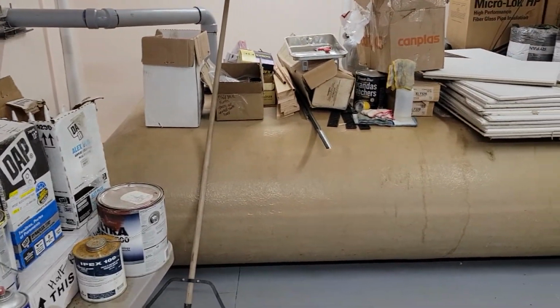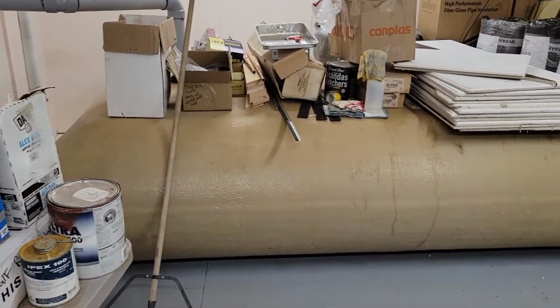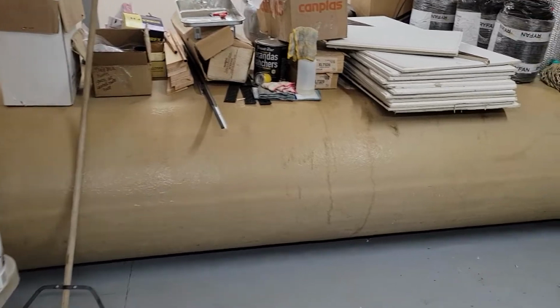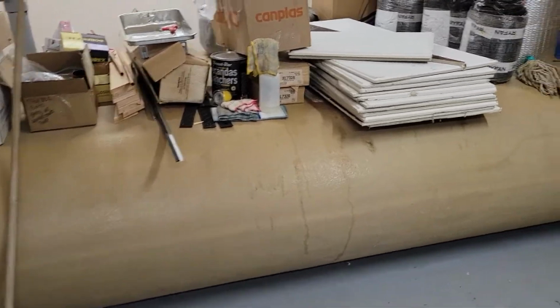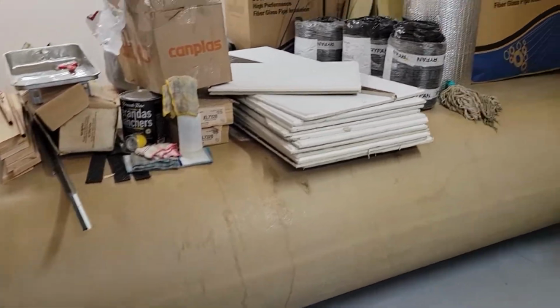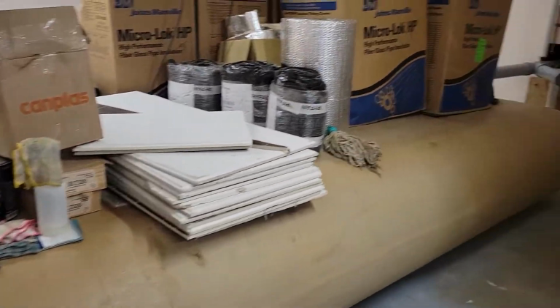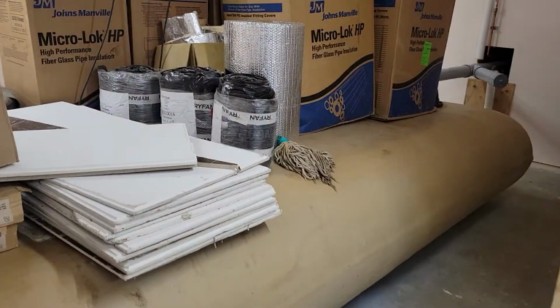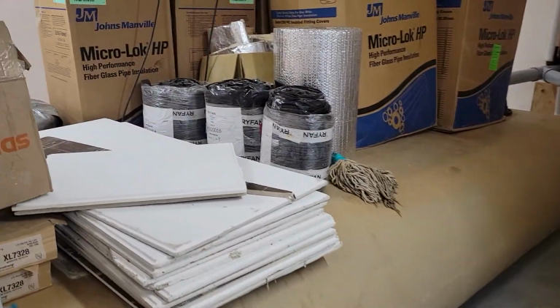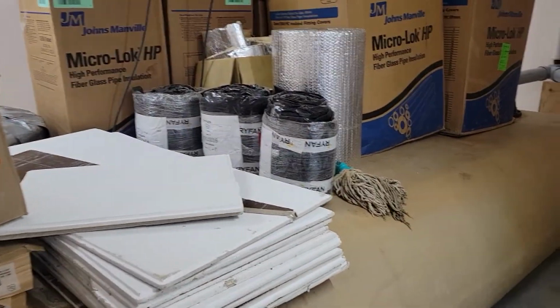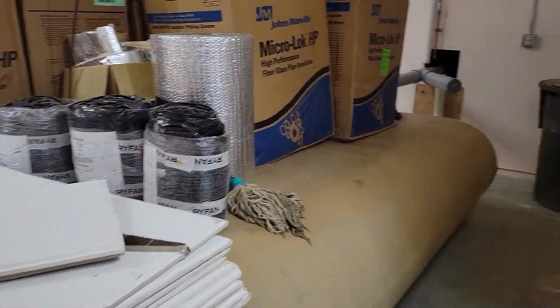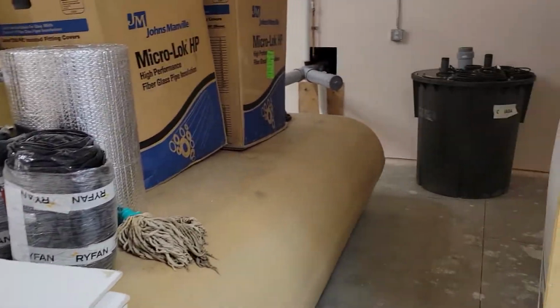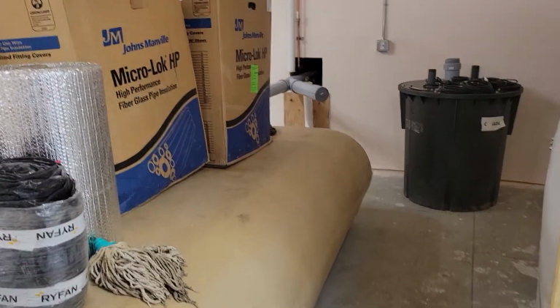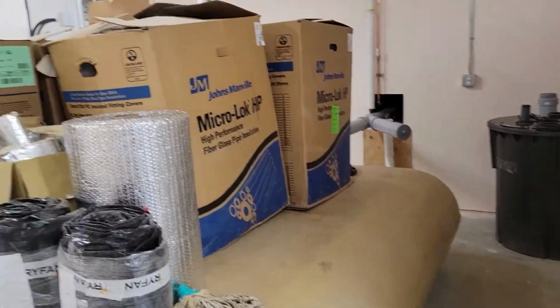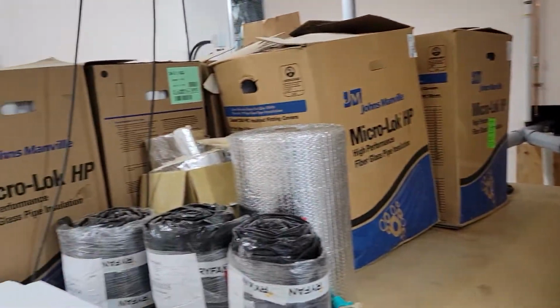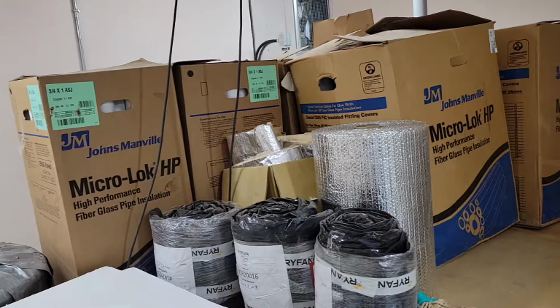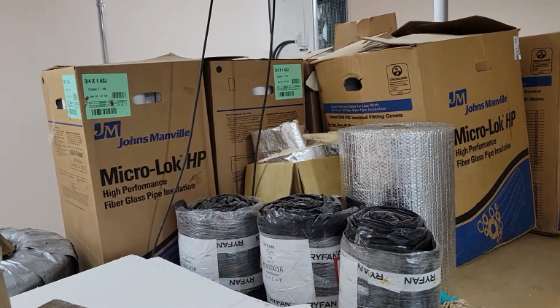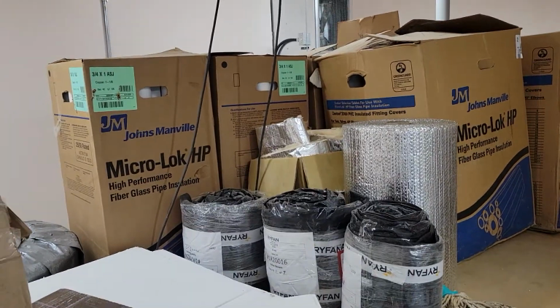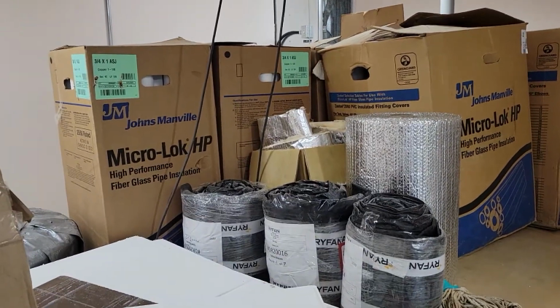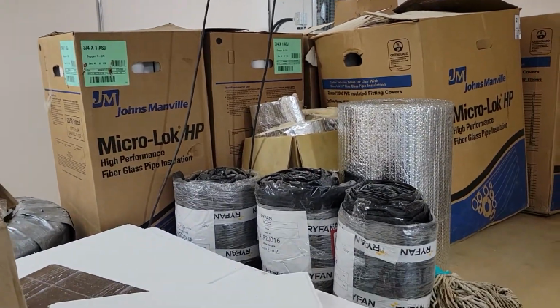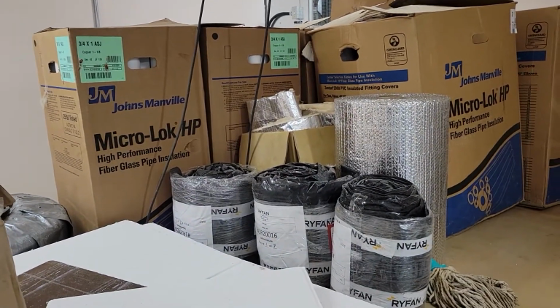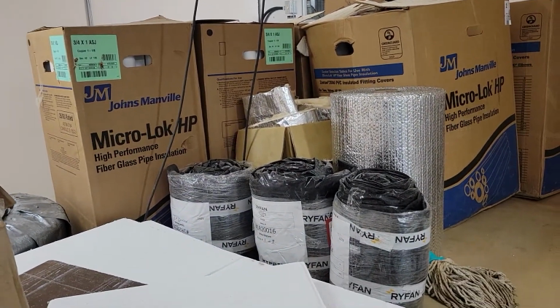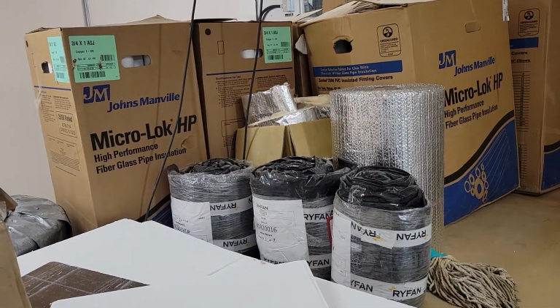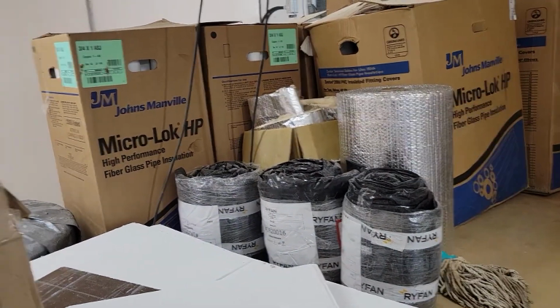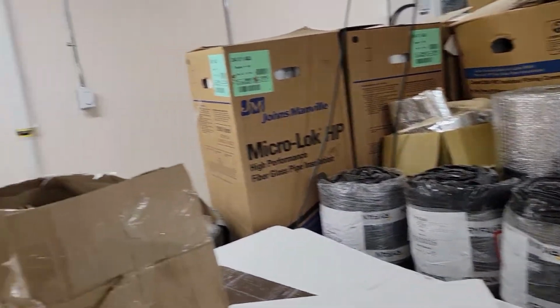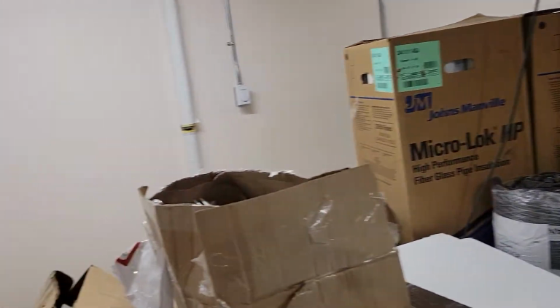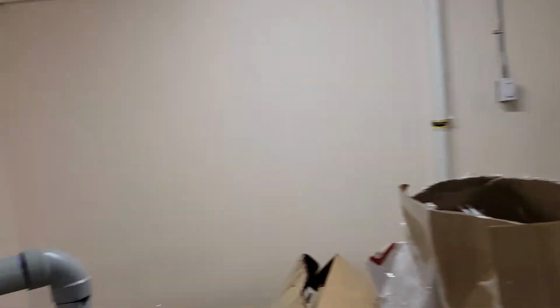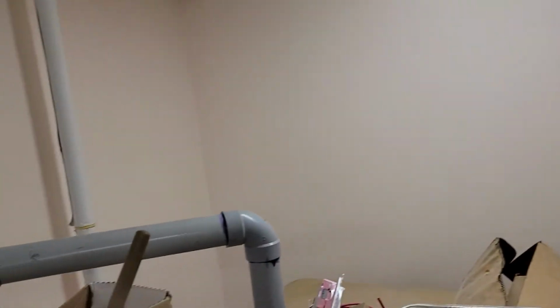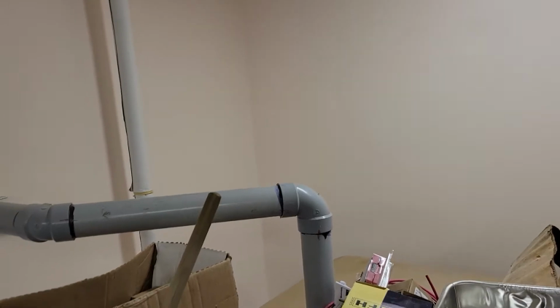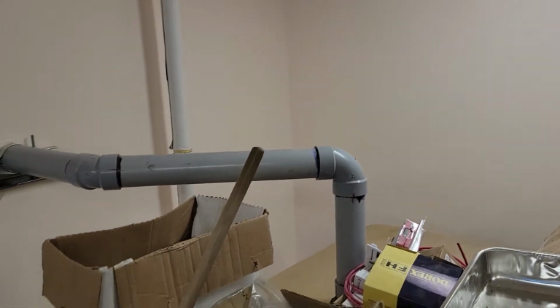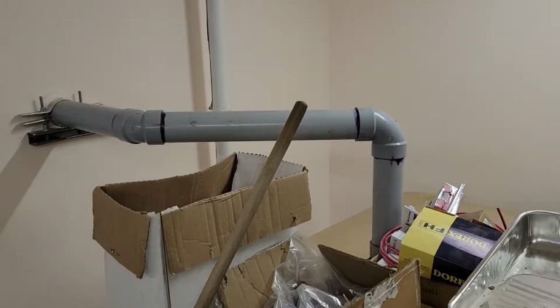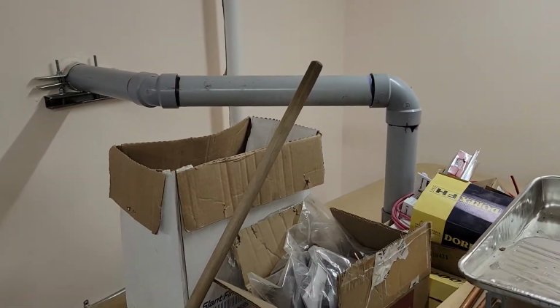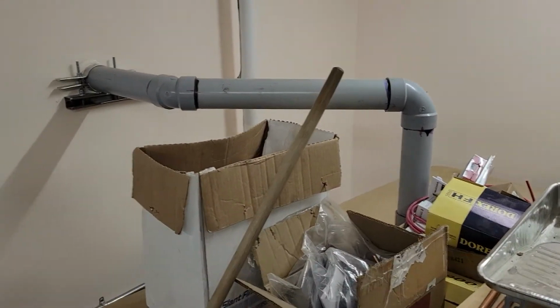Sewage tank. They're also going to be using this room as a bit of a storage room. That's all insulation — all that stuff's all going to be gone. The insulator still needs to come here. That's the sewage suck out.